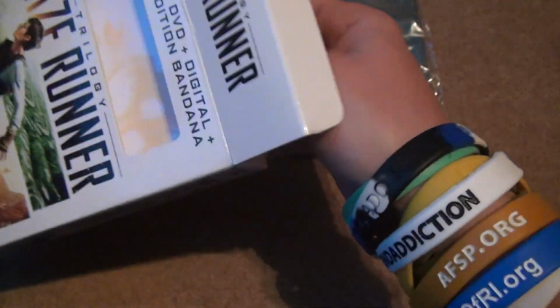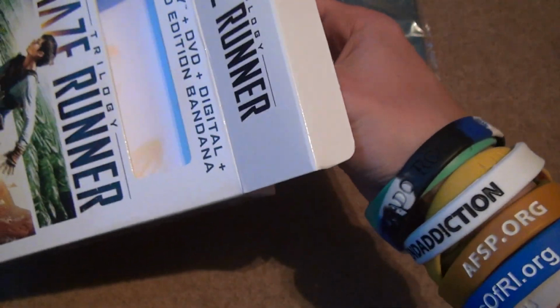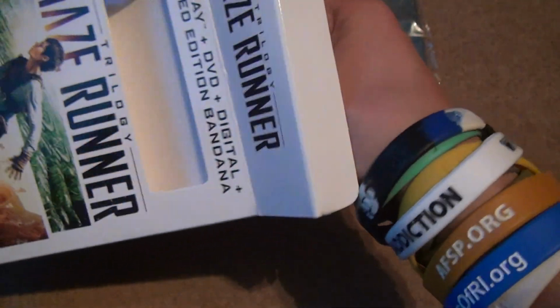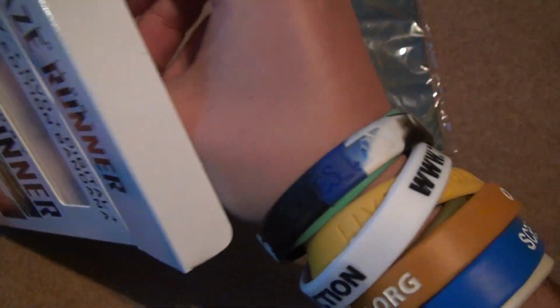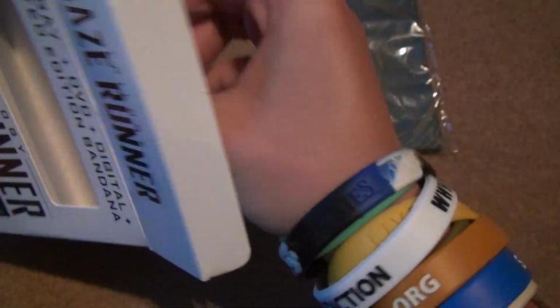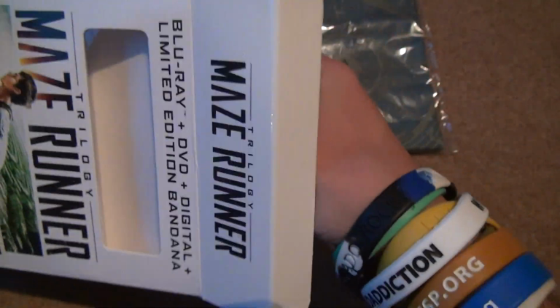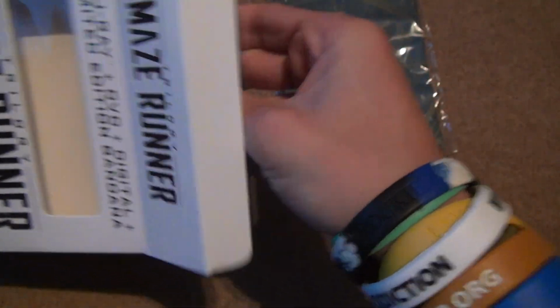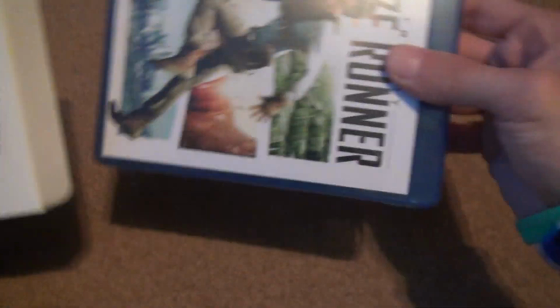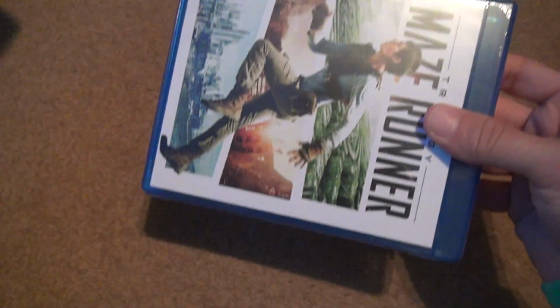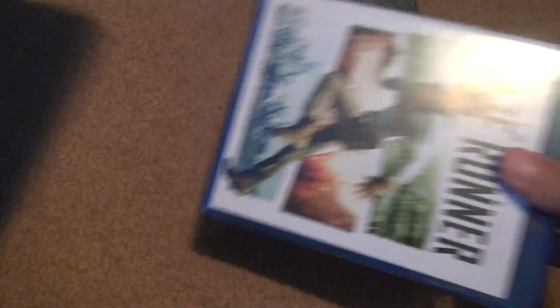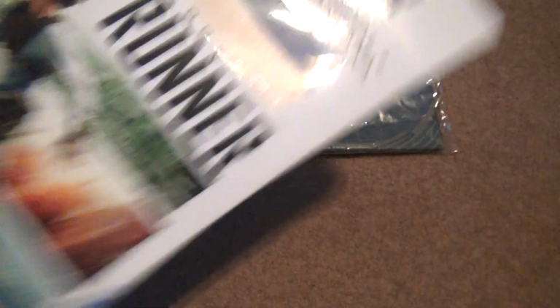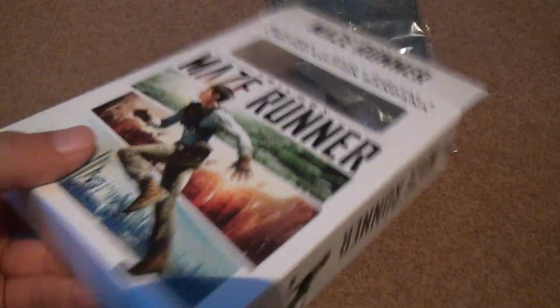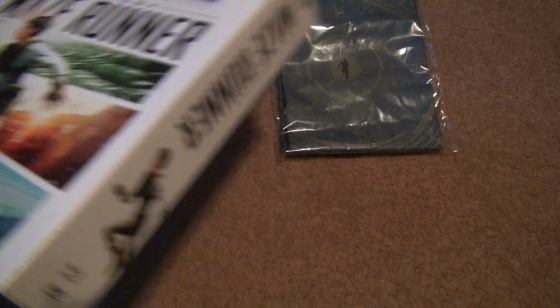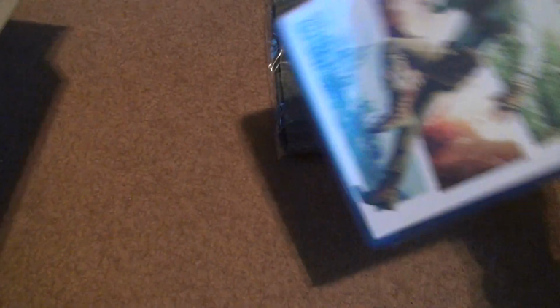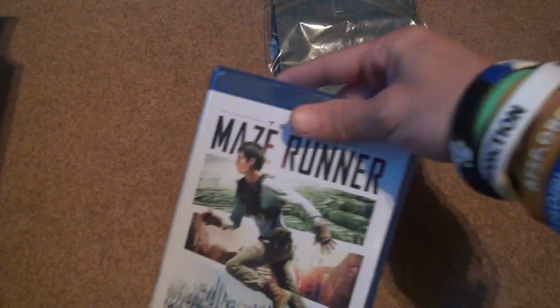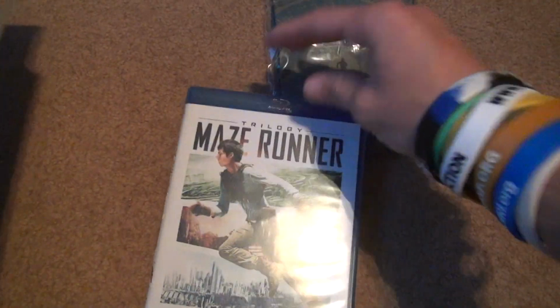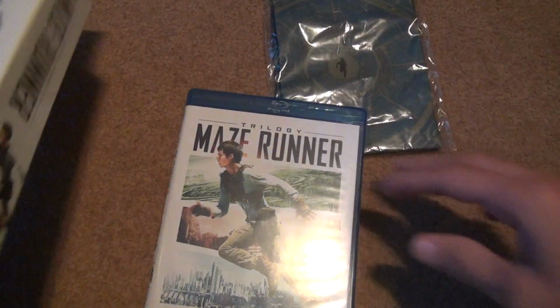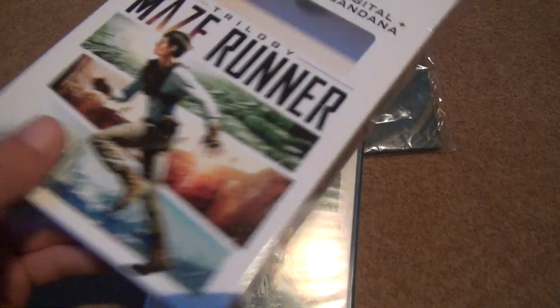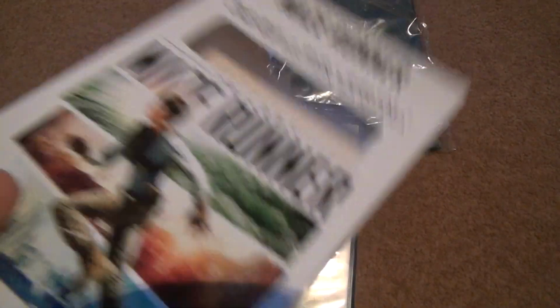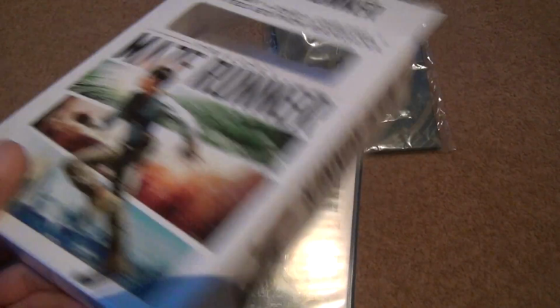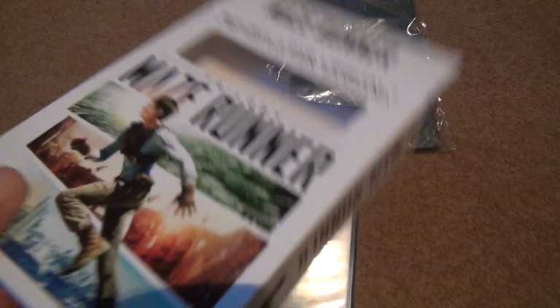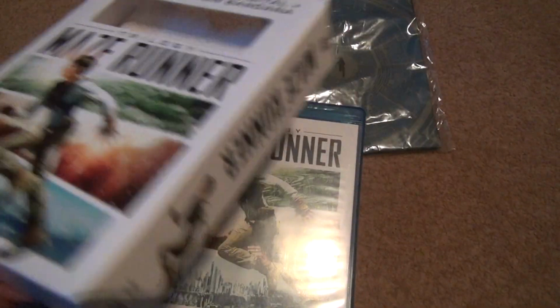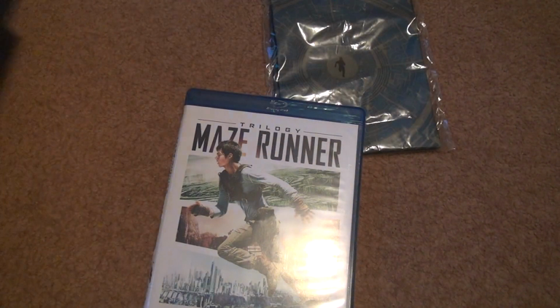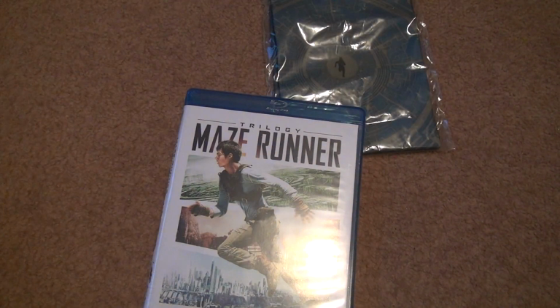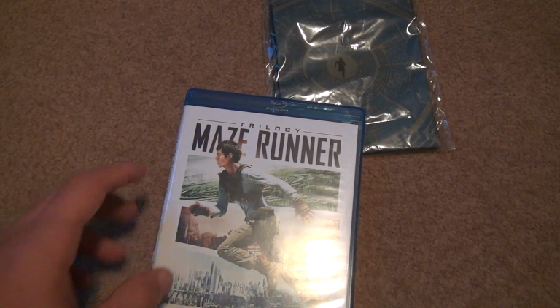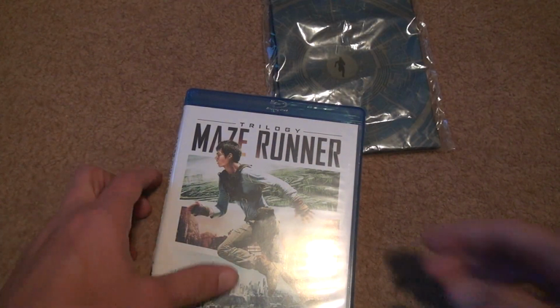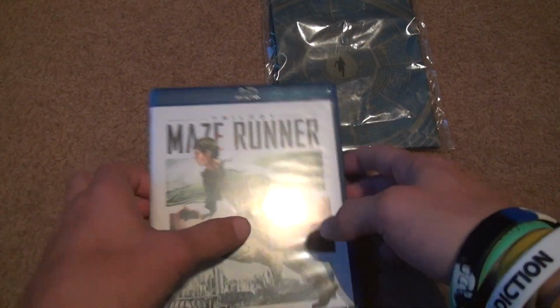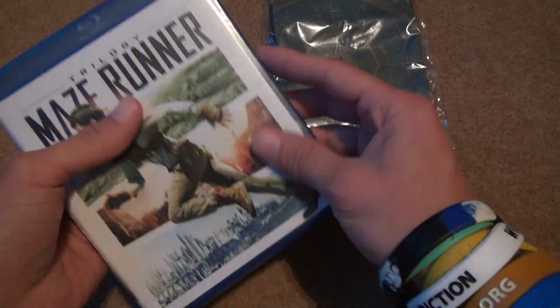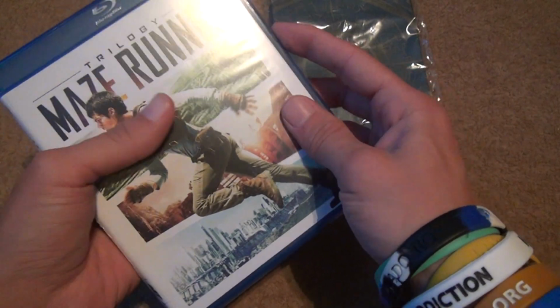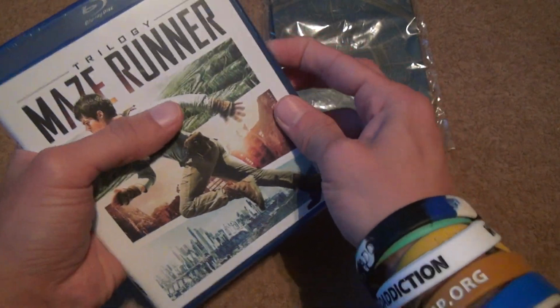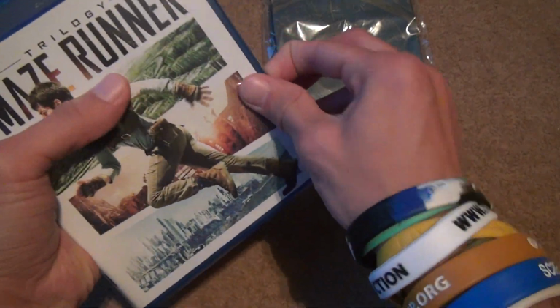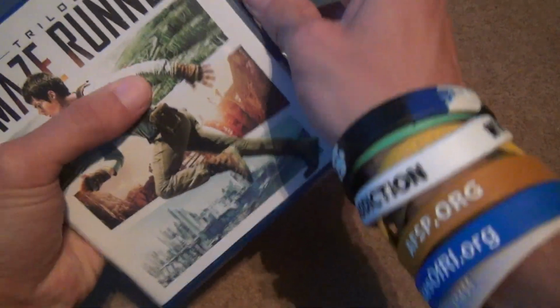Here's the Blu-ray right here — that's going to be a whole set. There's nothing else in here now. I got the Blu-ray. You think there might be something else, but nothing.